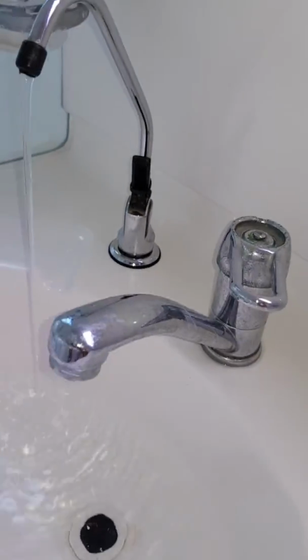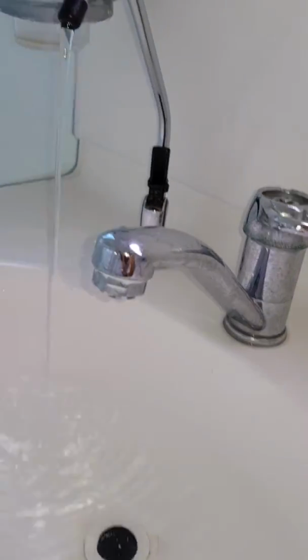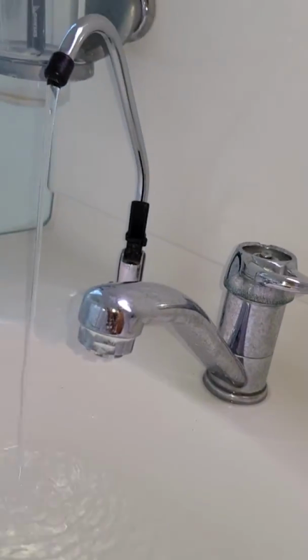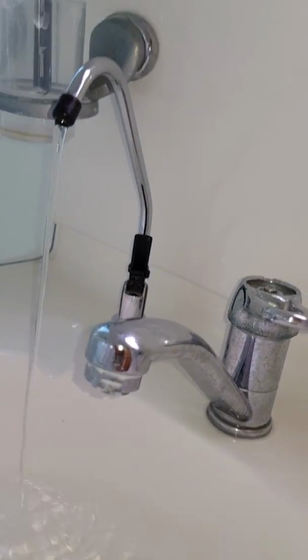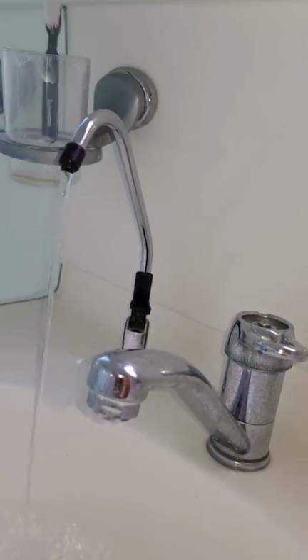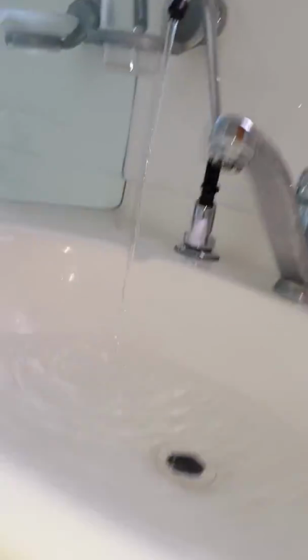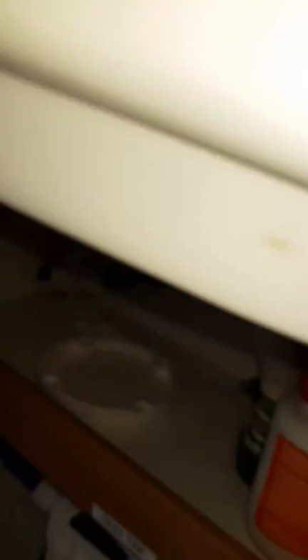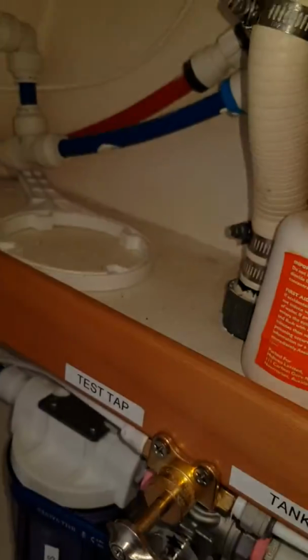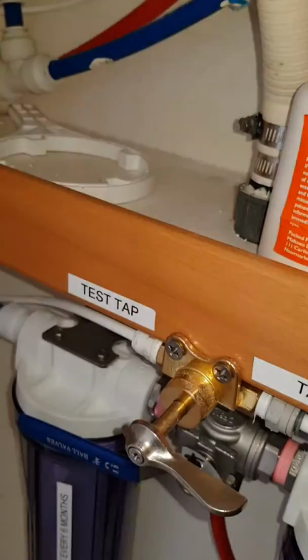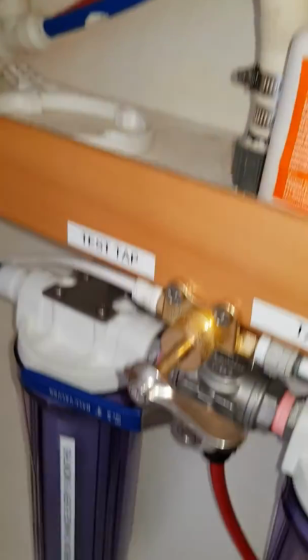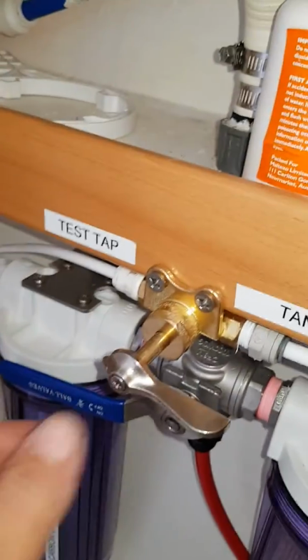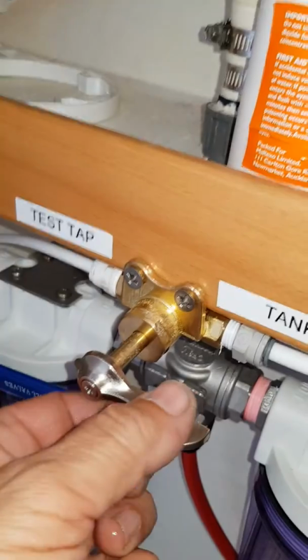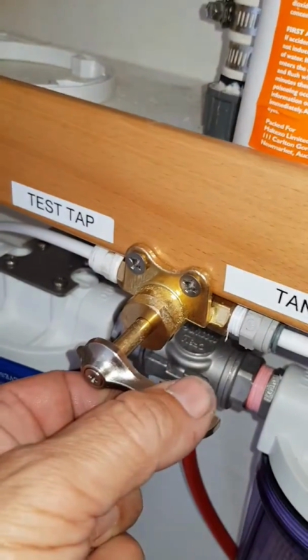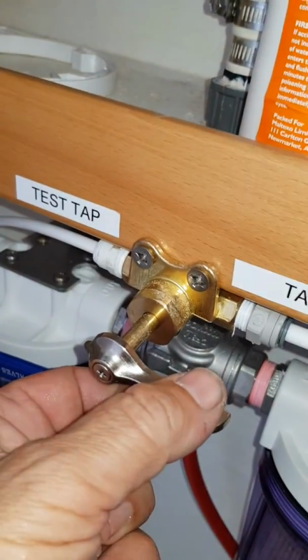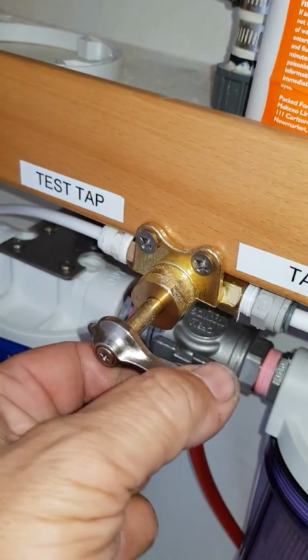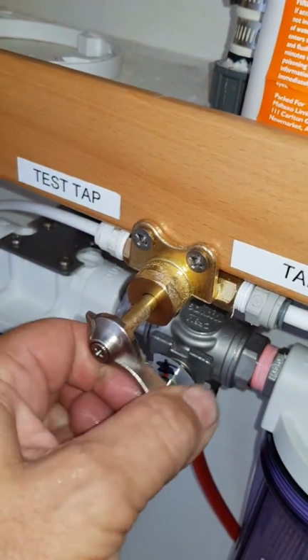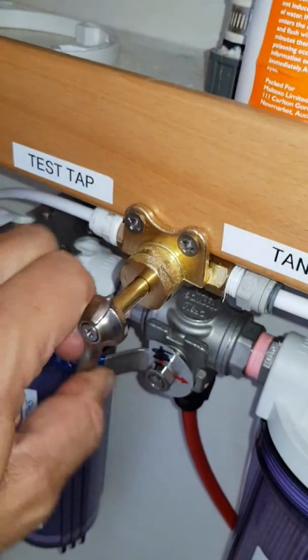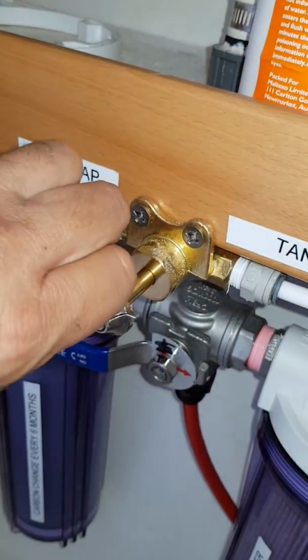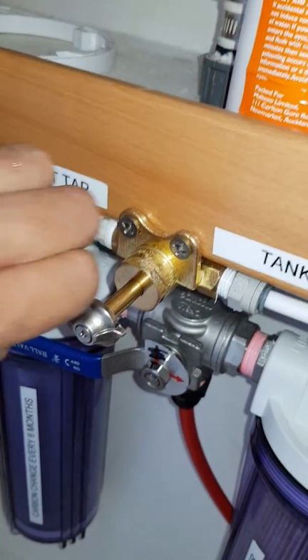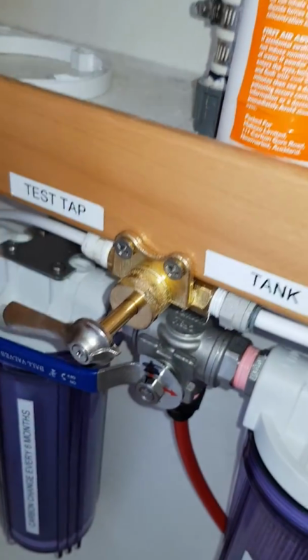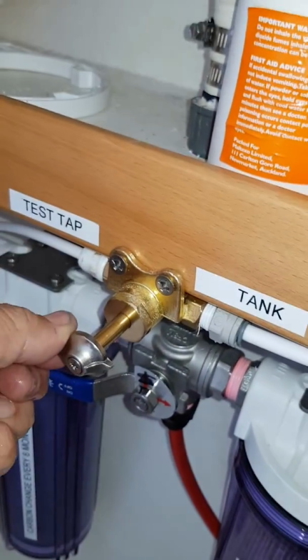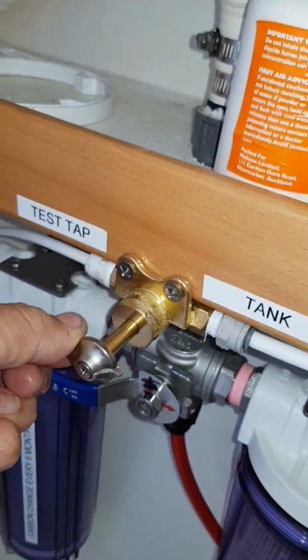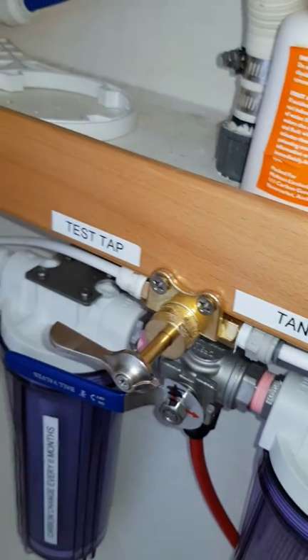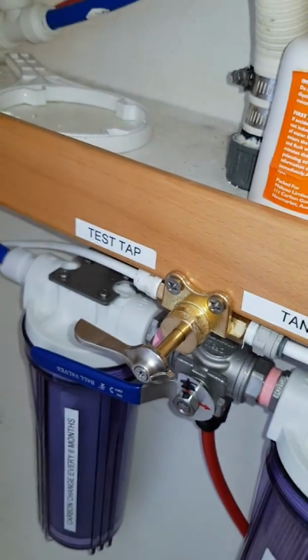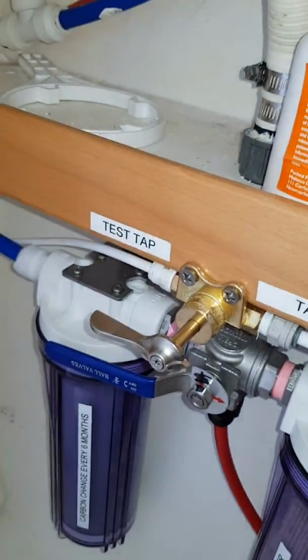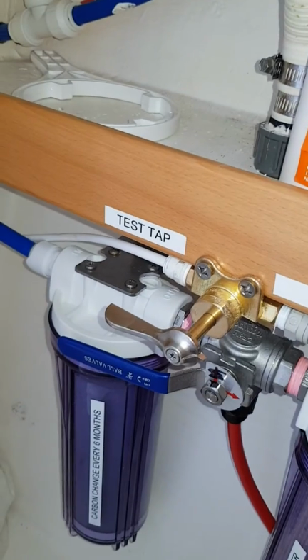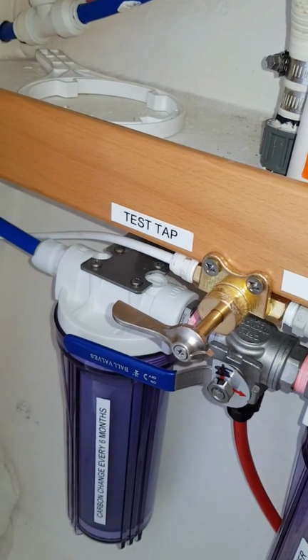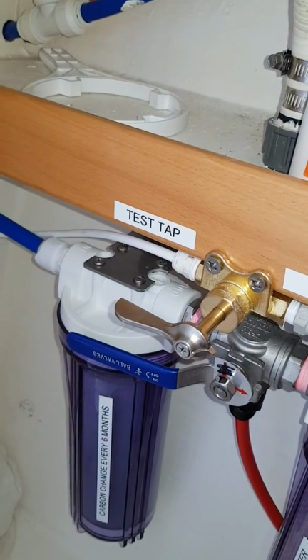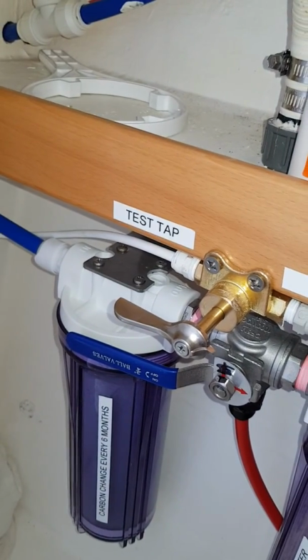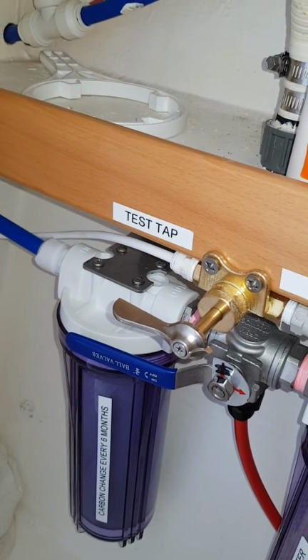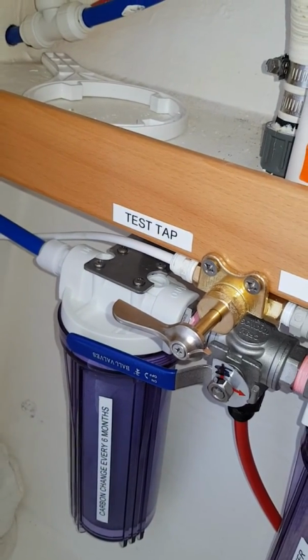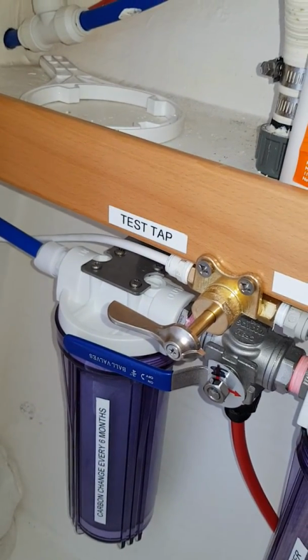And then once you're happy with that, simply go back down, turn the tap to the tank, and now it's putting fresh water into your full water tanks. That simple.